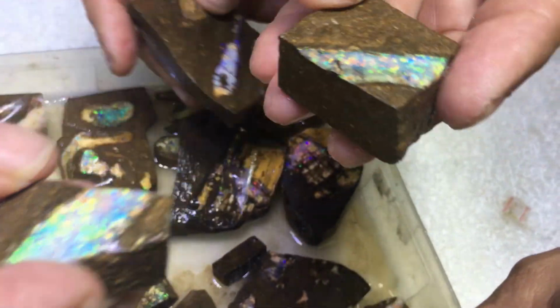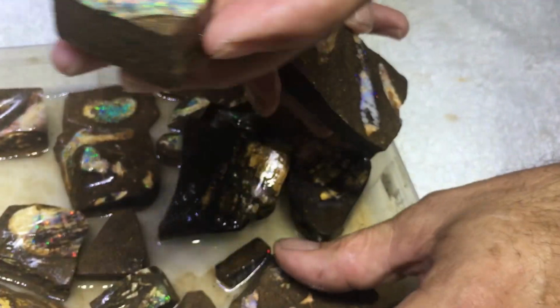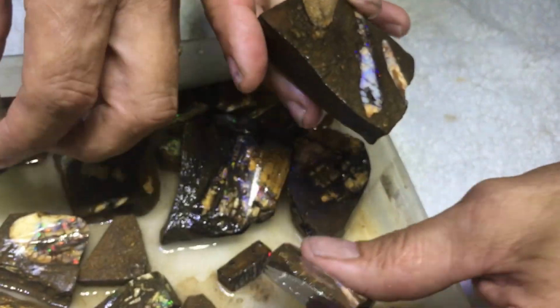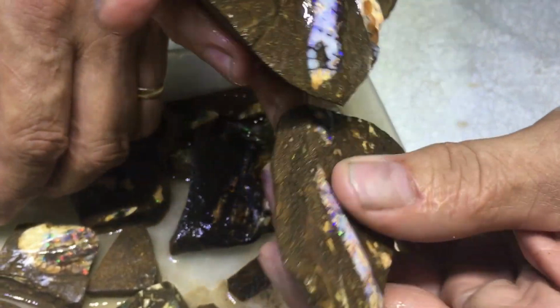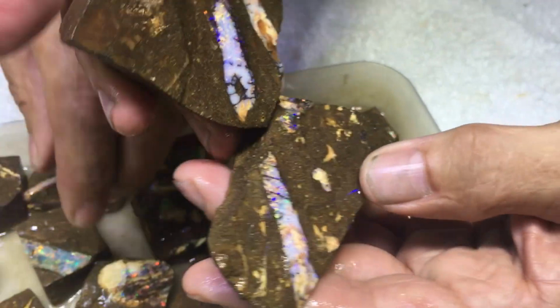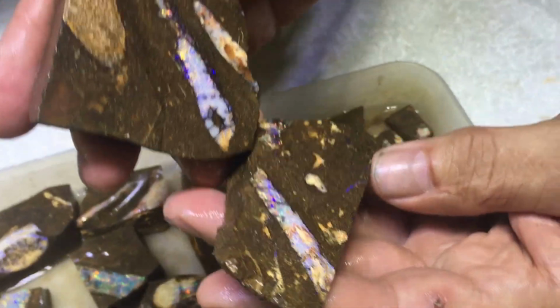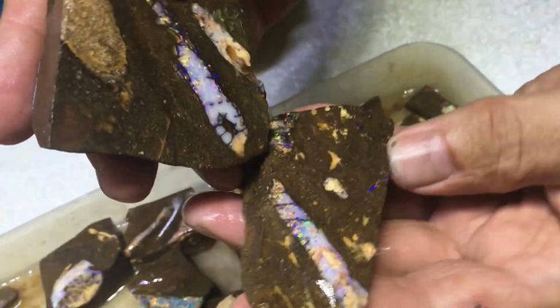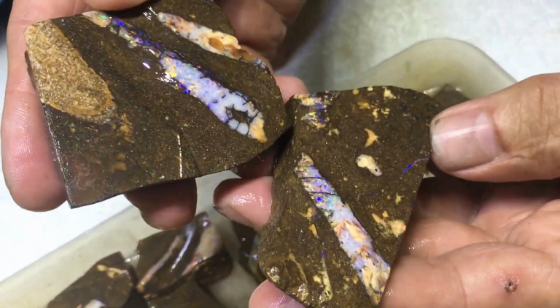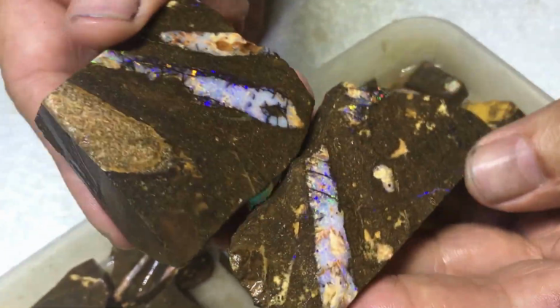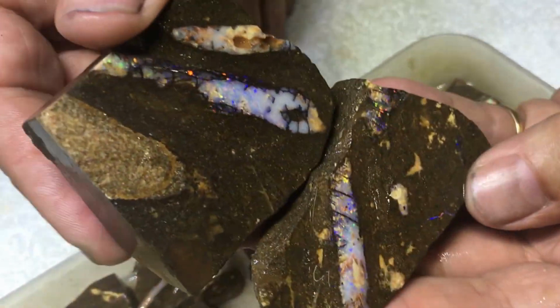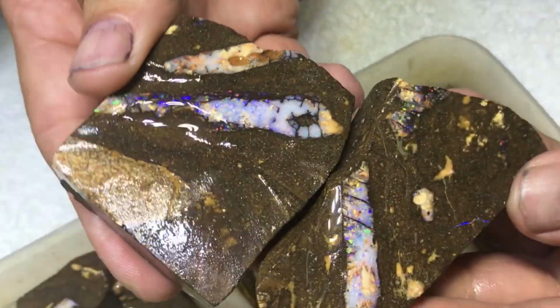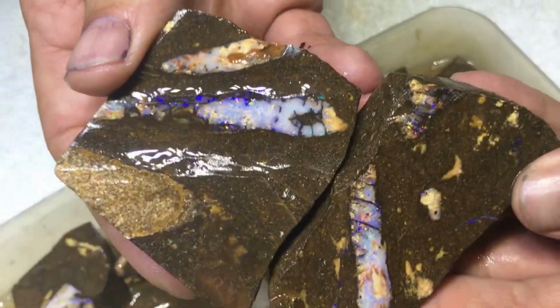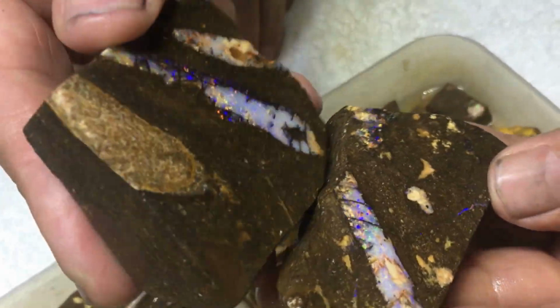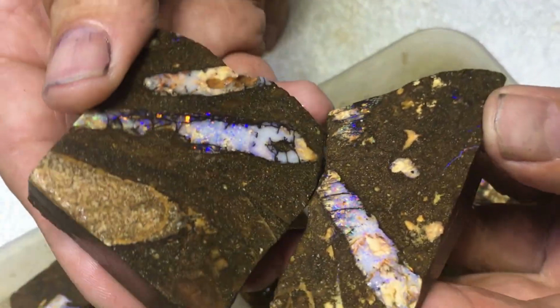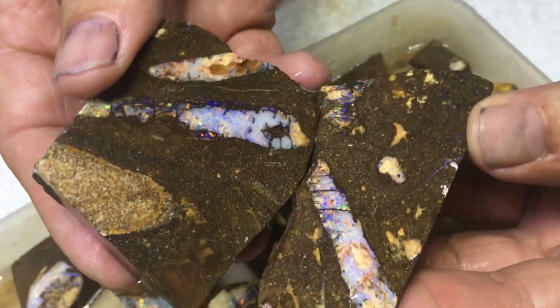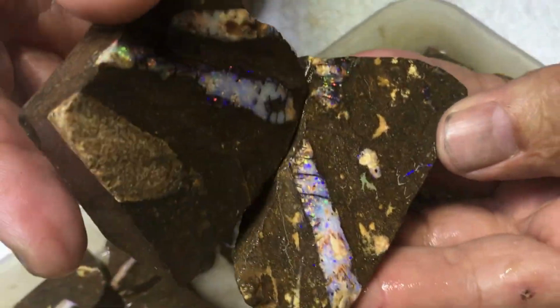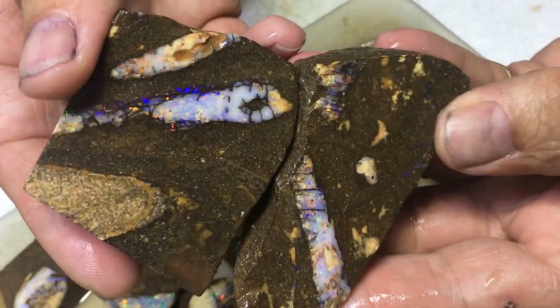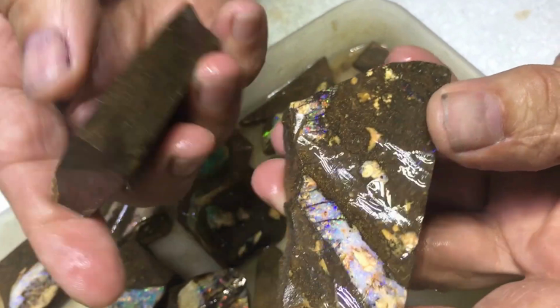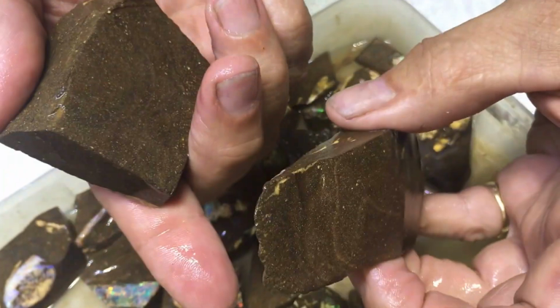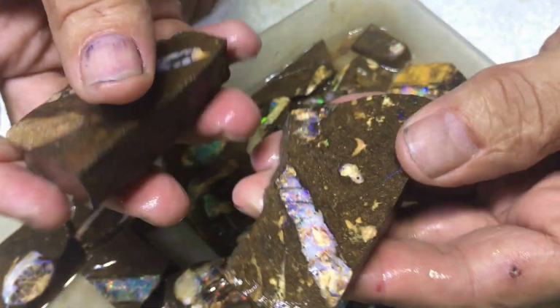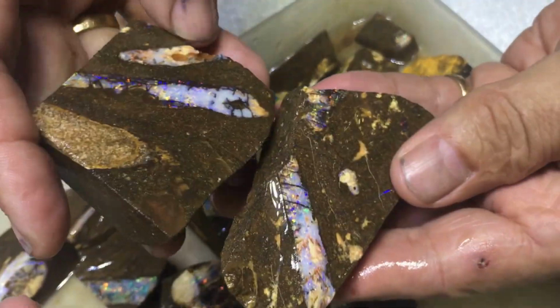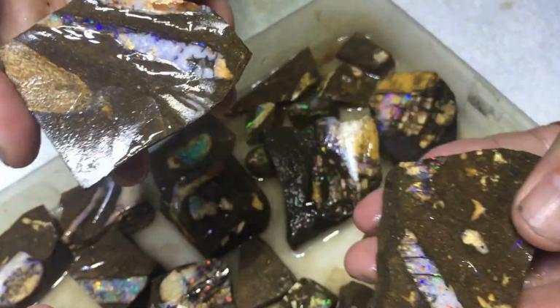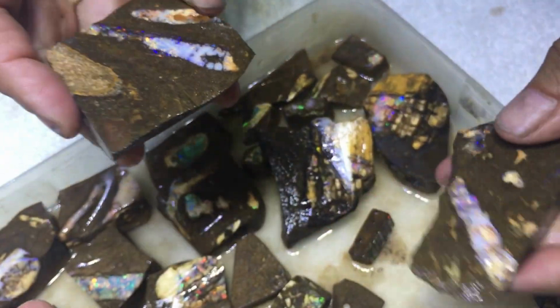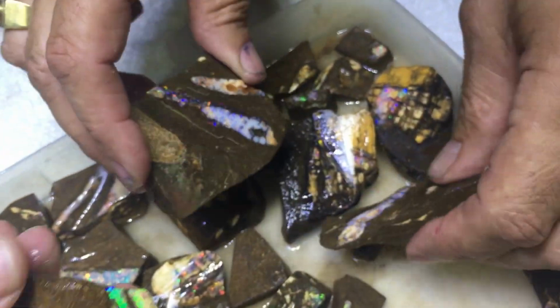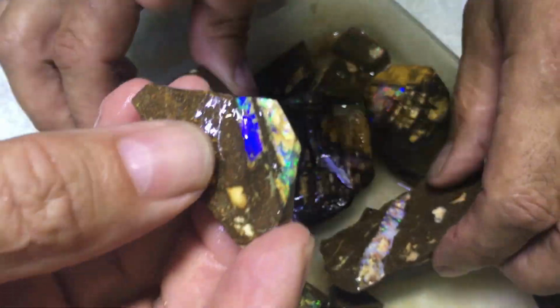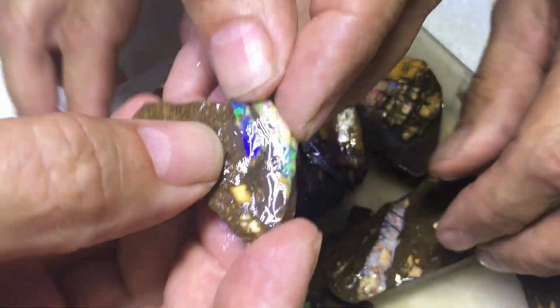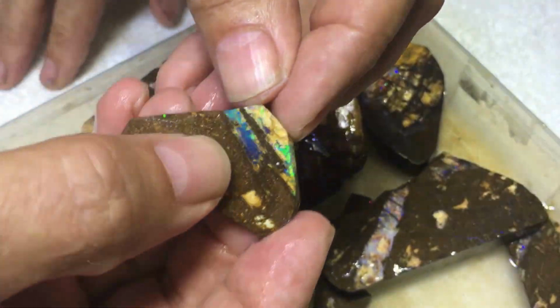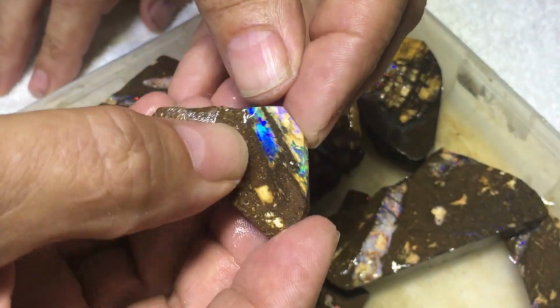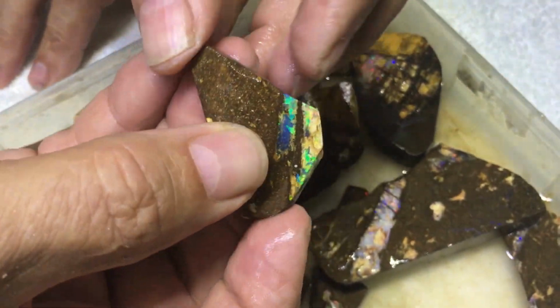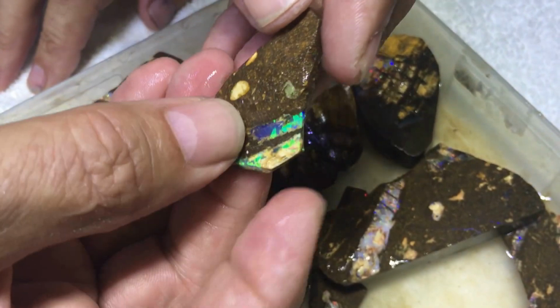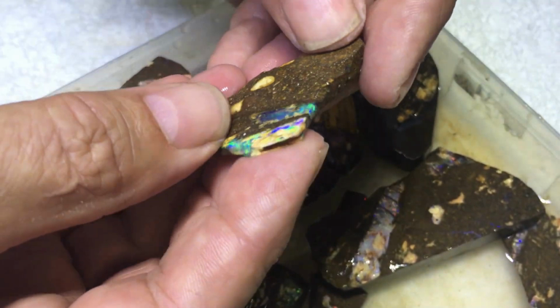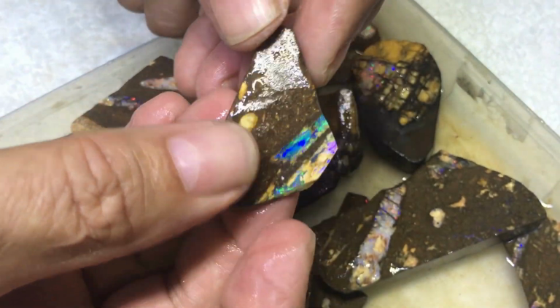Look at these beautiful specimens. There's another one — unusual vegetation, you can see some of the fossil parts there. It's all vegetation. Nice bit of colour, nice display. That's gemmy, this is bright — even the green, look how gemmy that is.